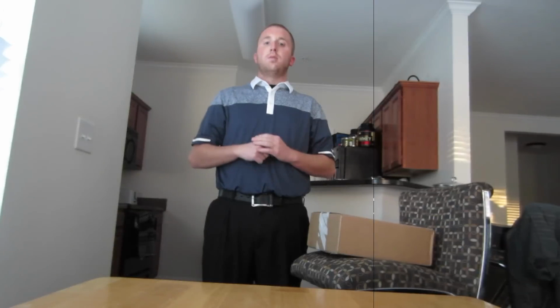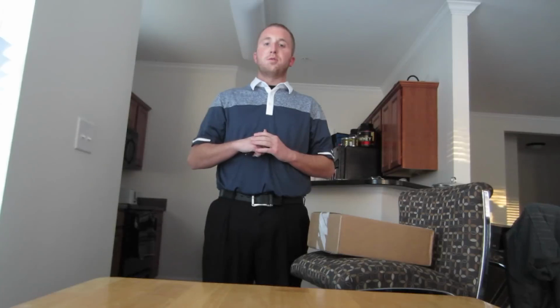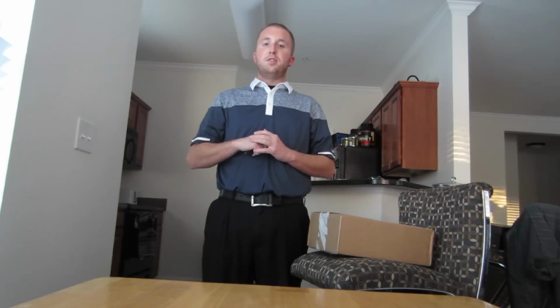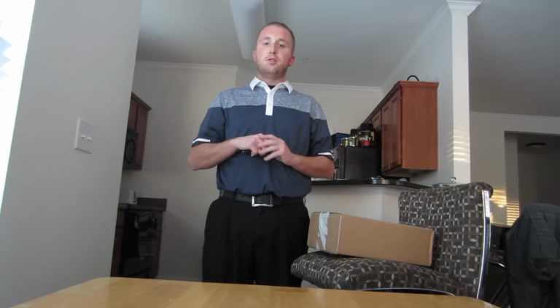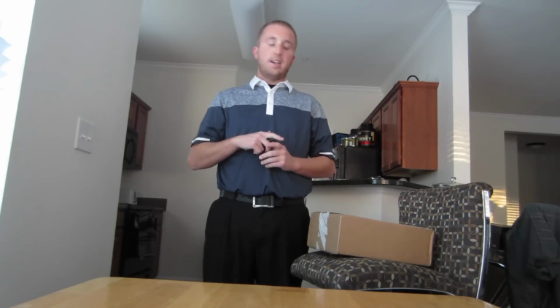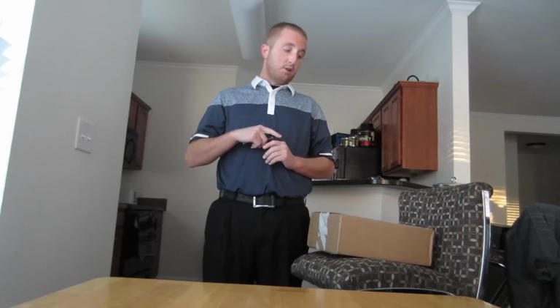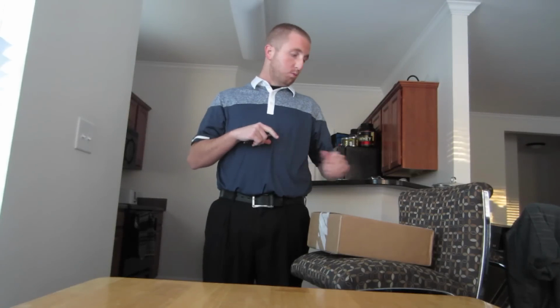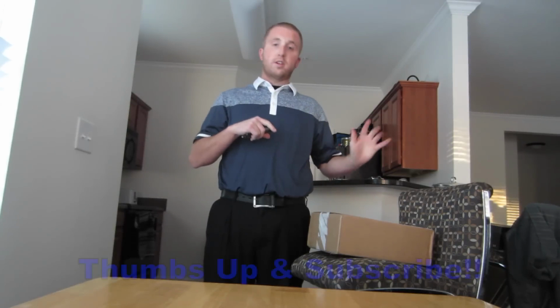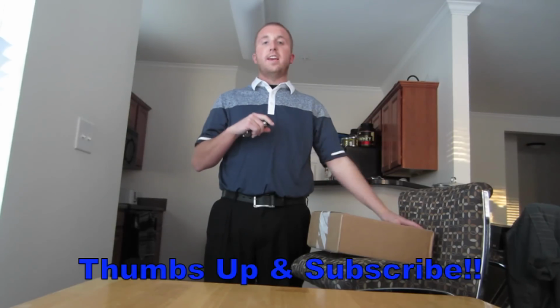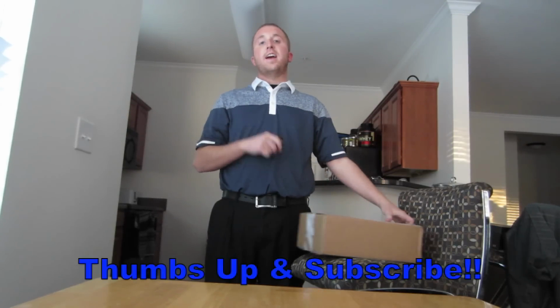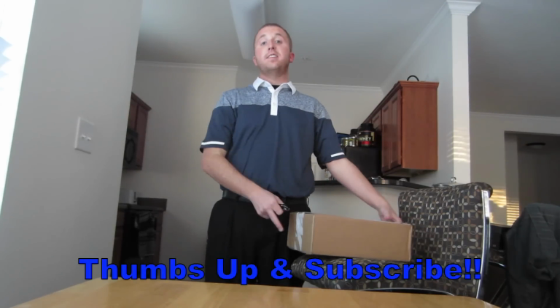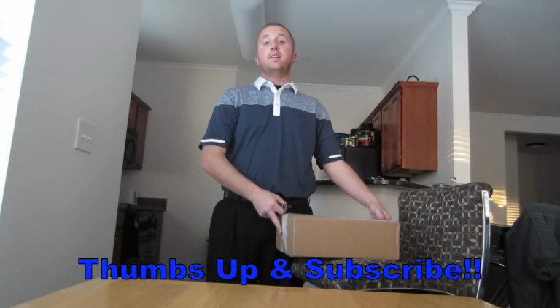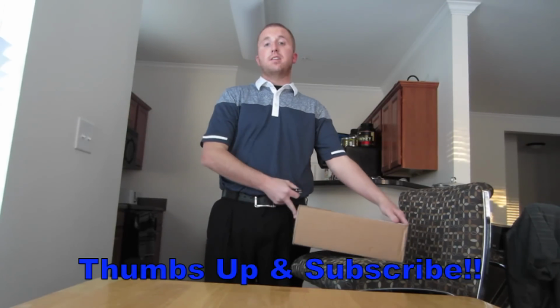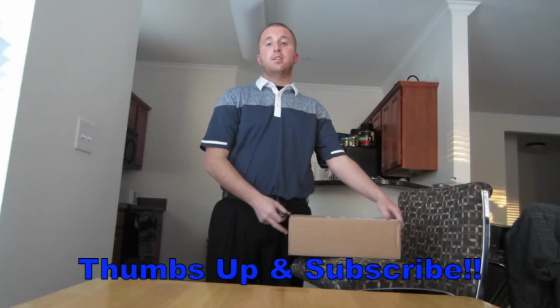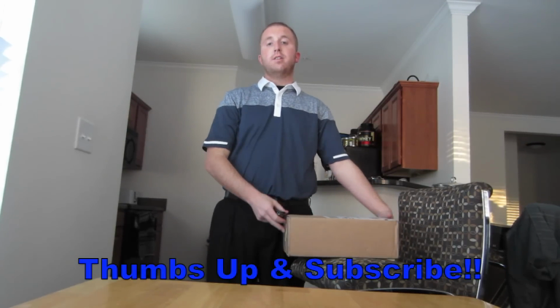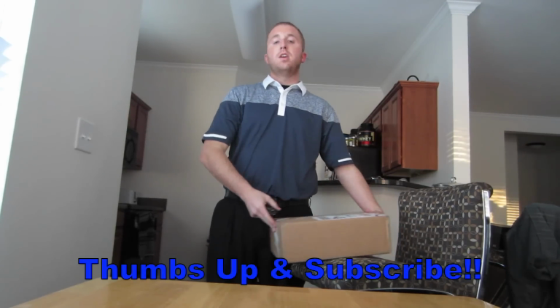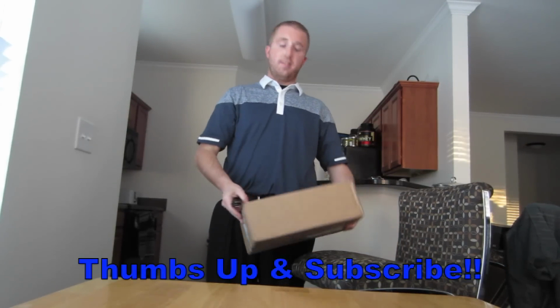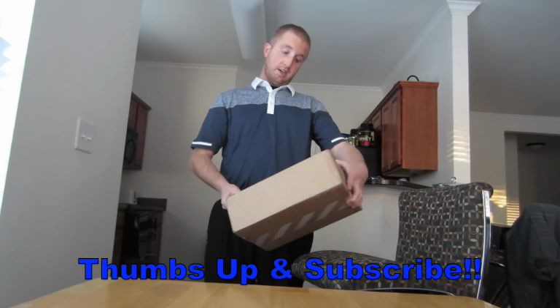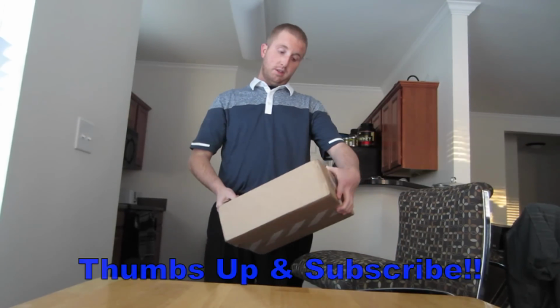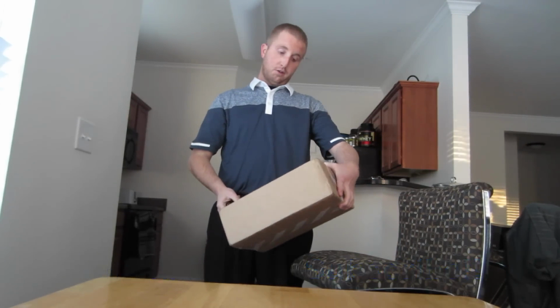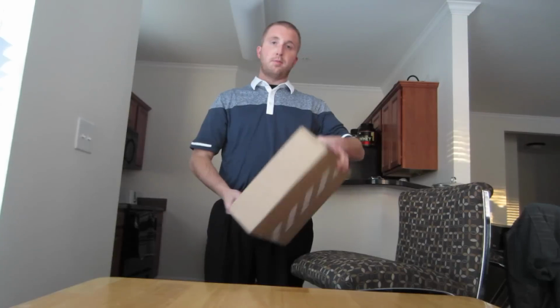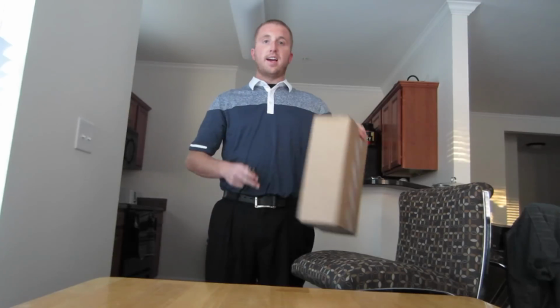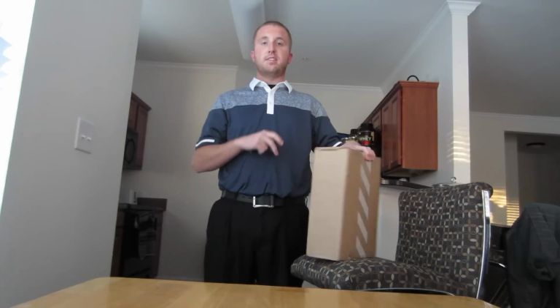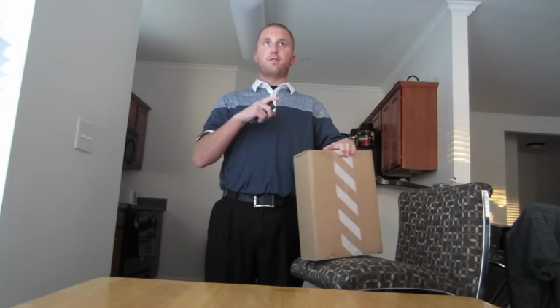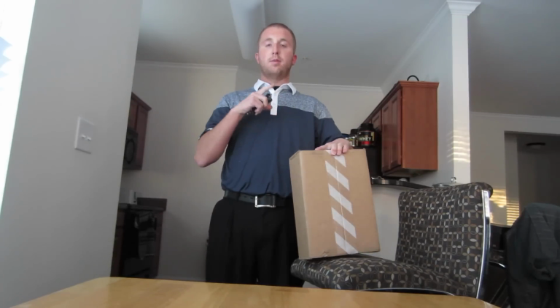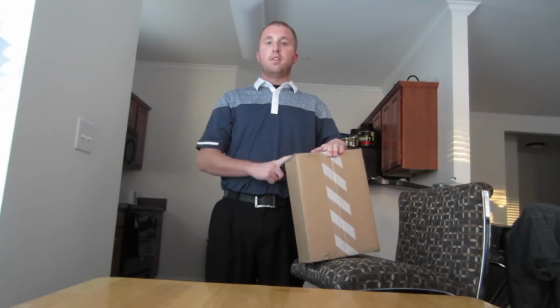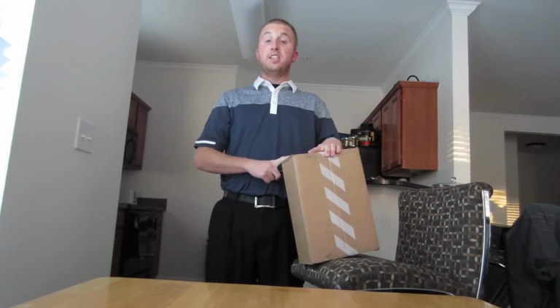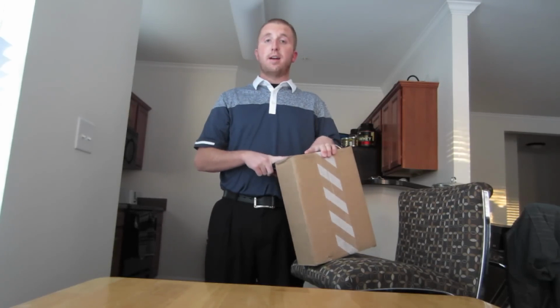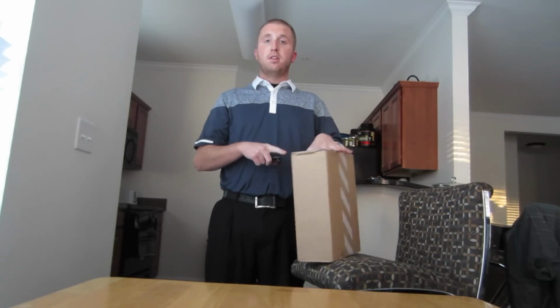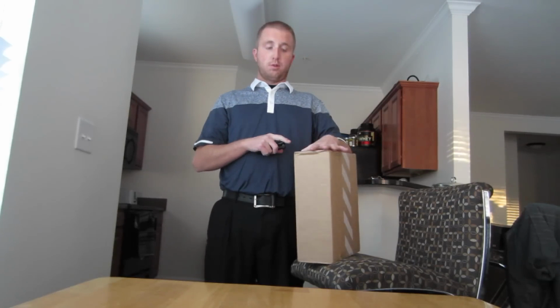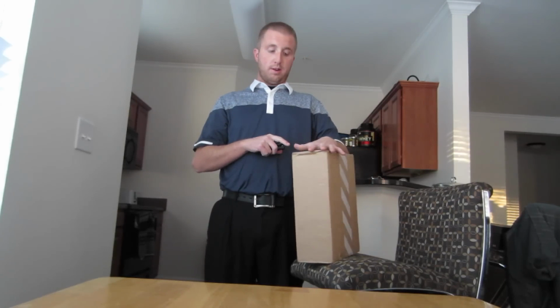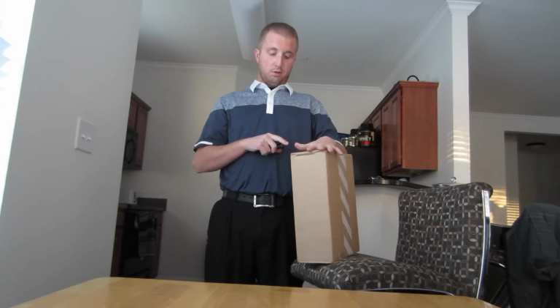What's good YouTube, I just got home from work and have not done an unboxing in a while. This is actually the first pickup that I got from the sneaker apps, so I just want to show you guys the pickup.